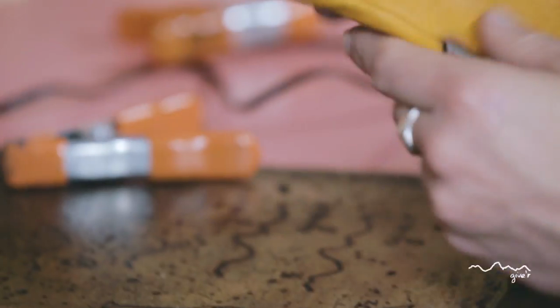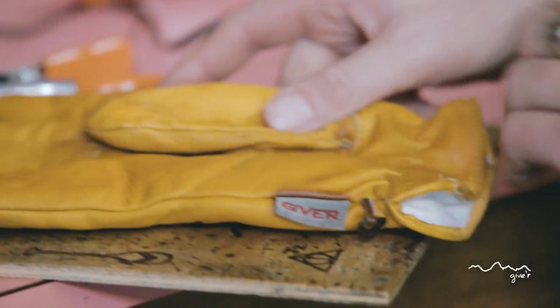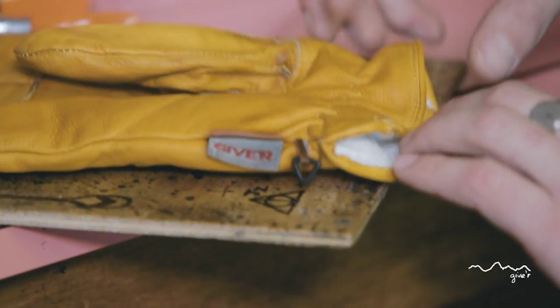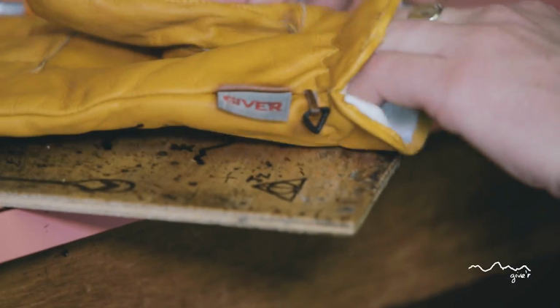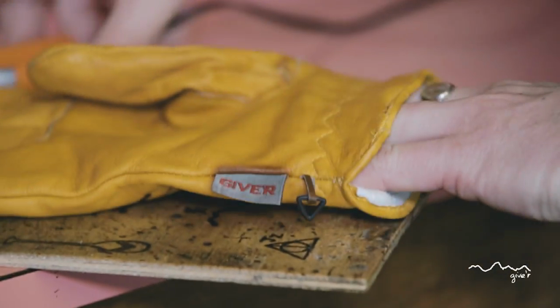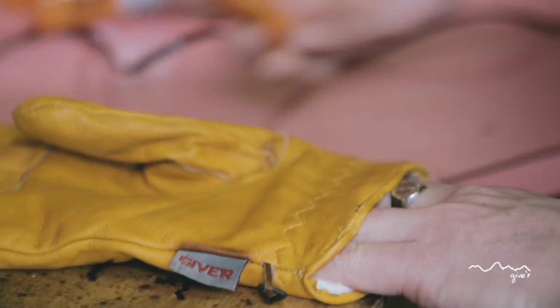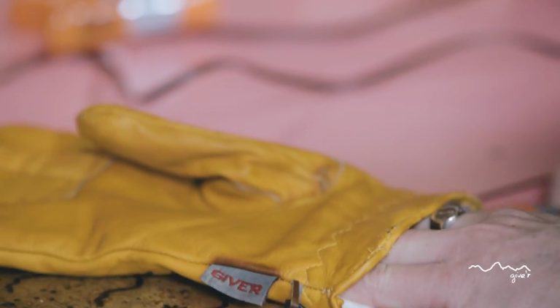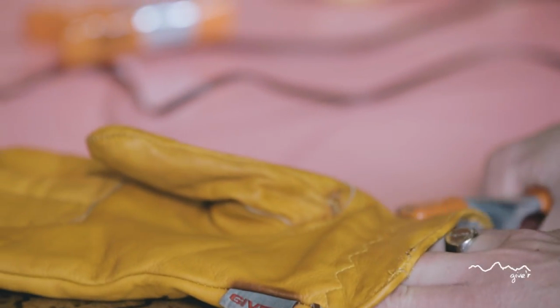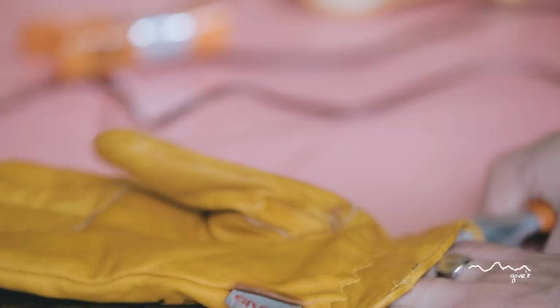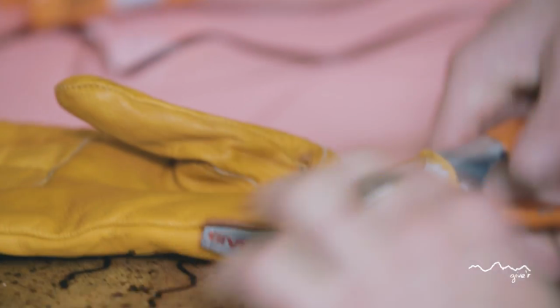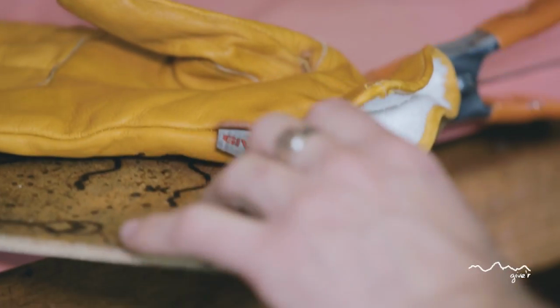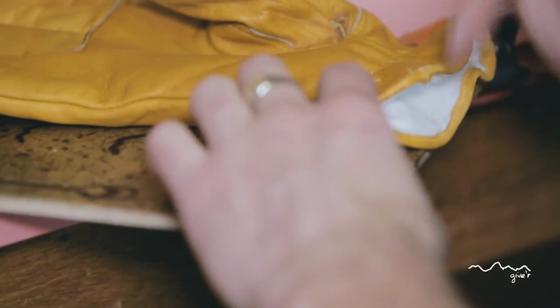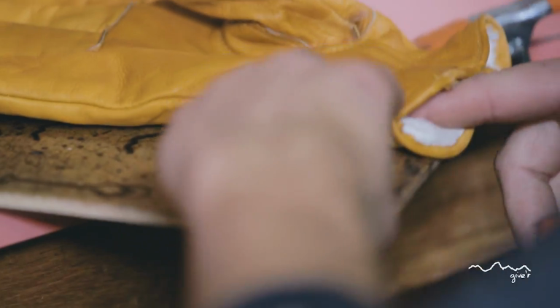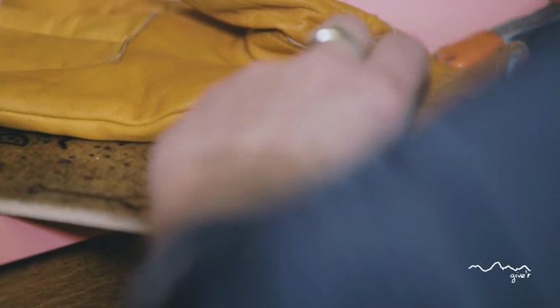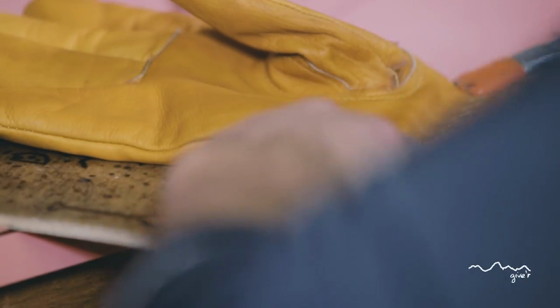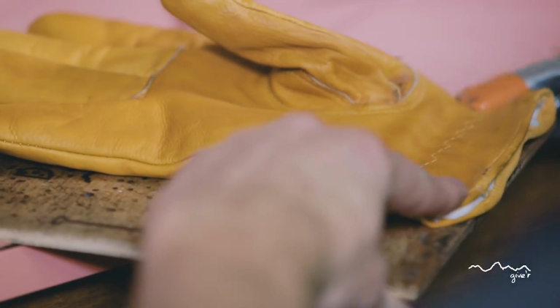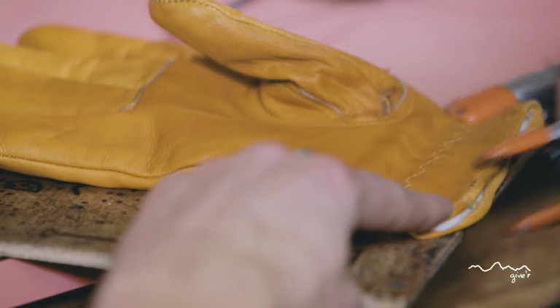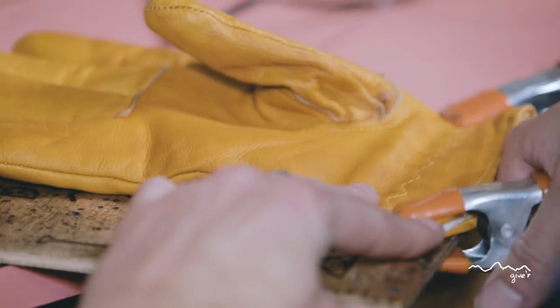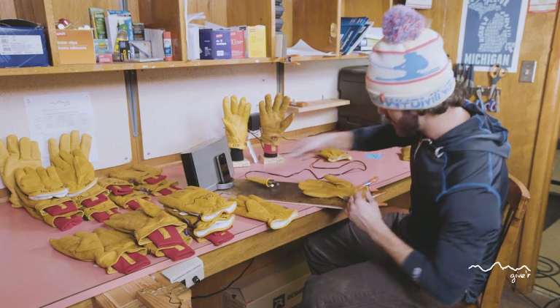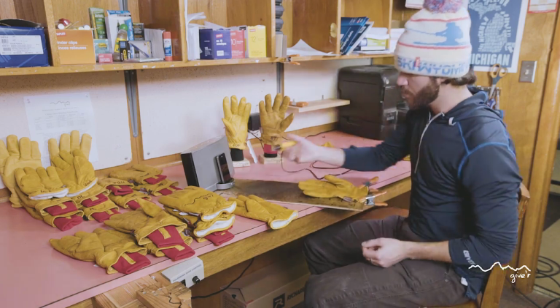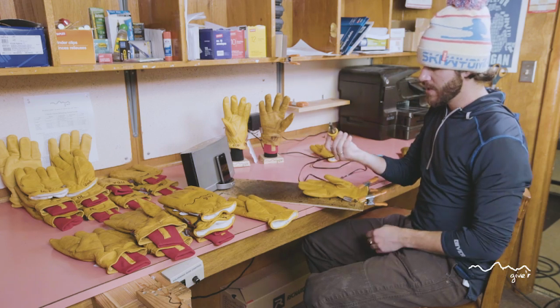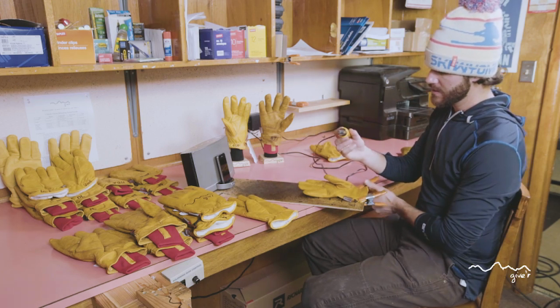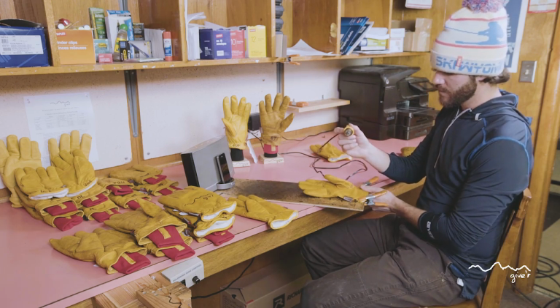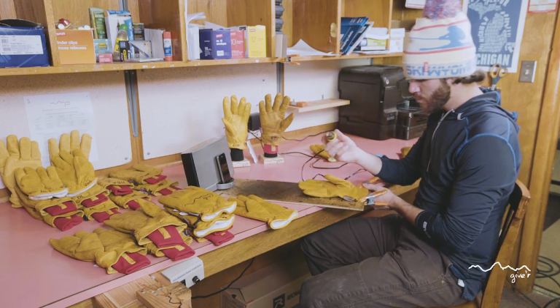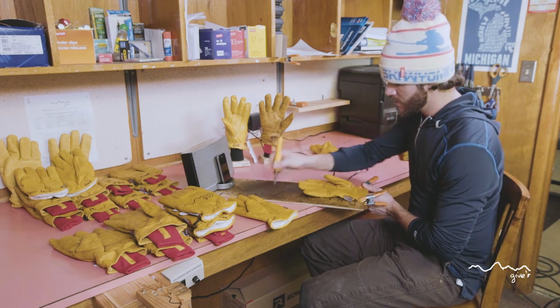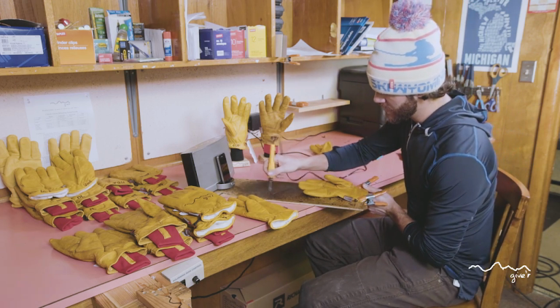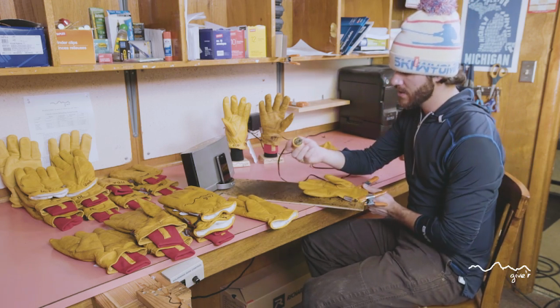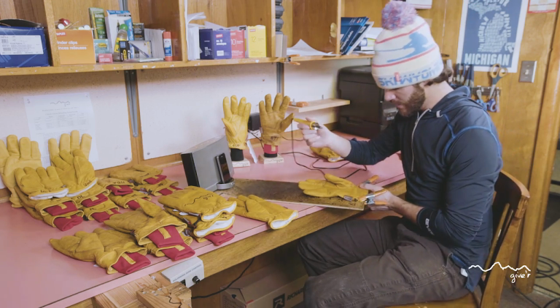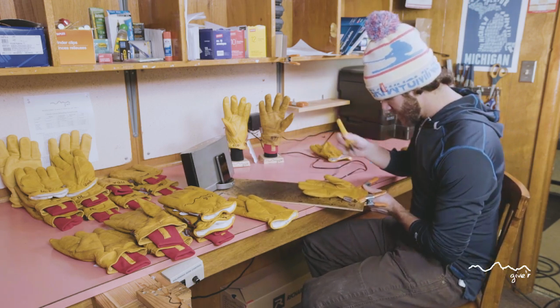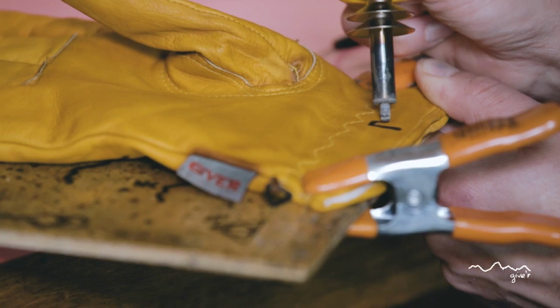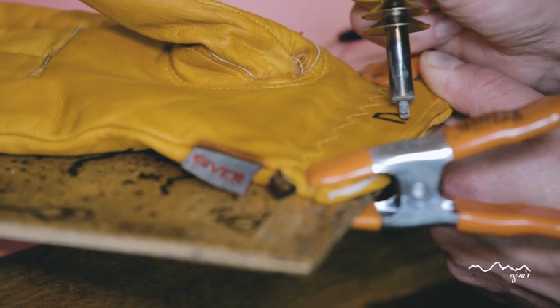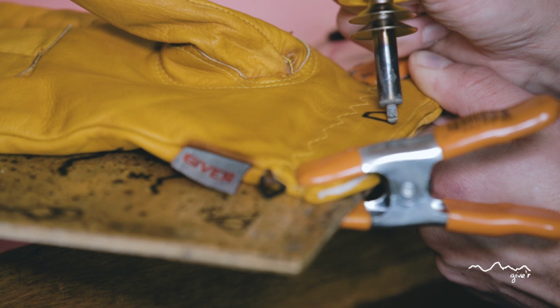What we're going to do is clamp them down here, then we're going to use a wood burner — it's a hobby wood burning pen. It gets up pretty darn toasty and then you're going to brand here on the inside cuff.